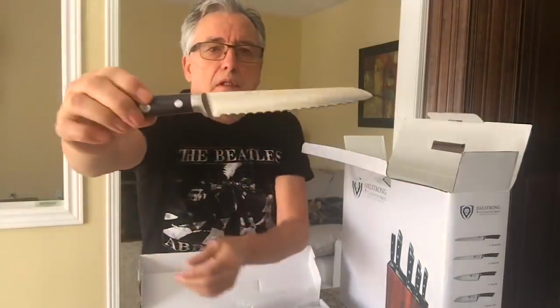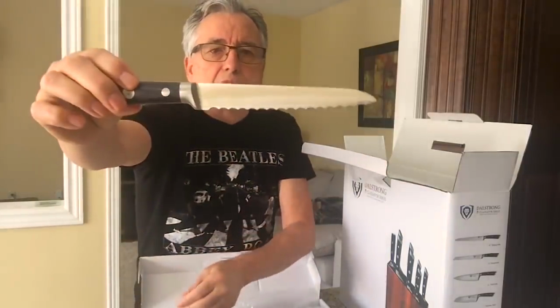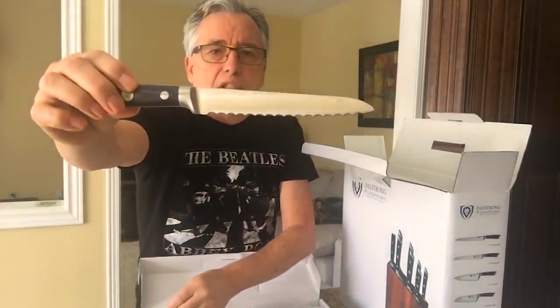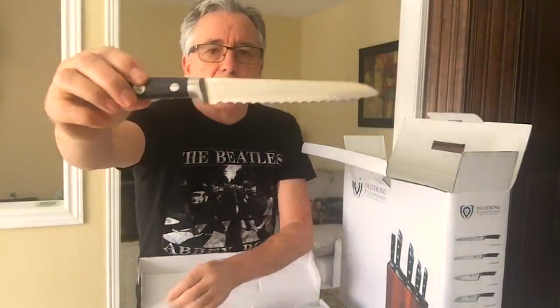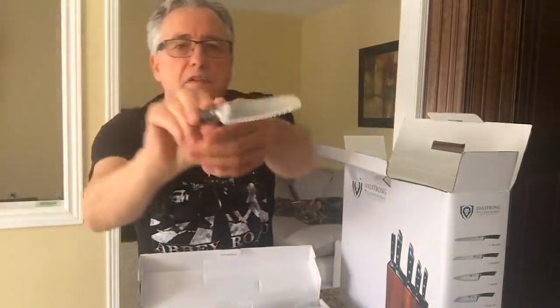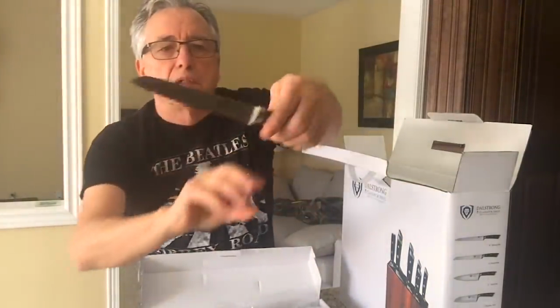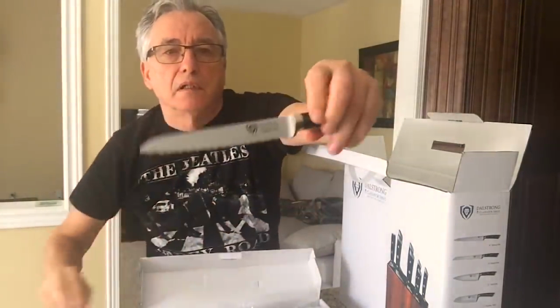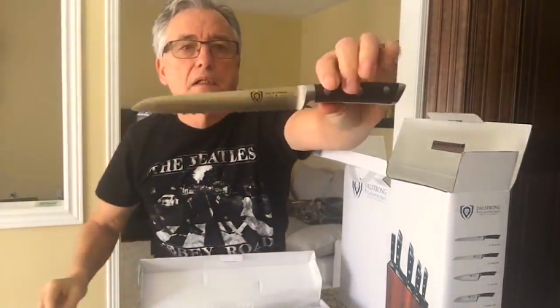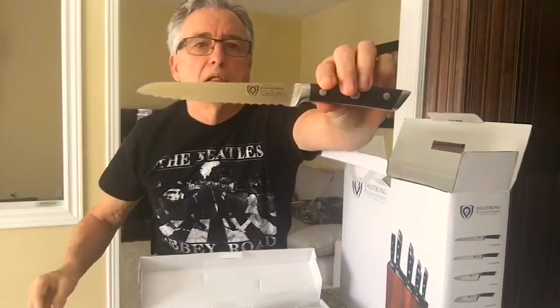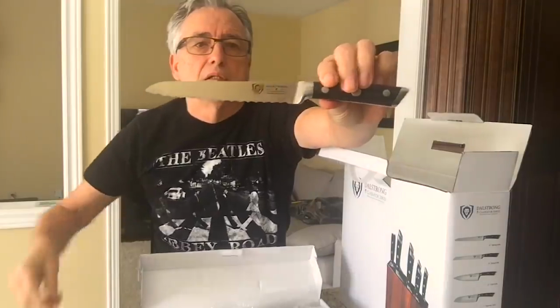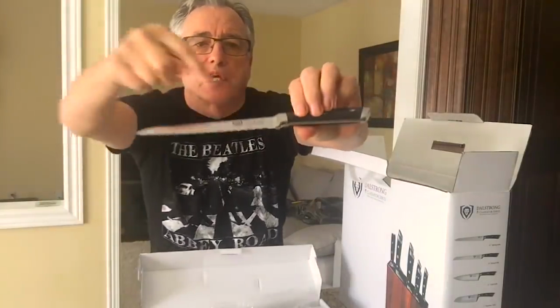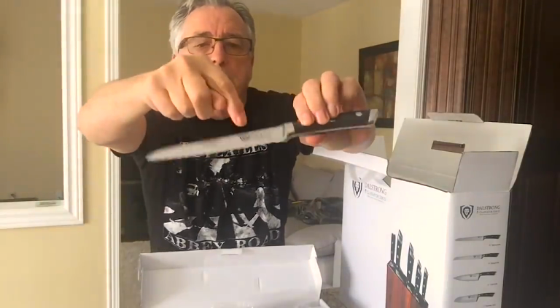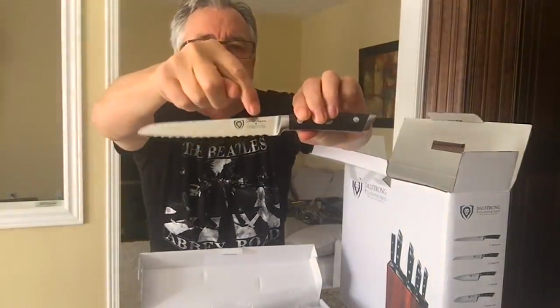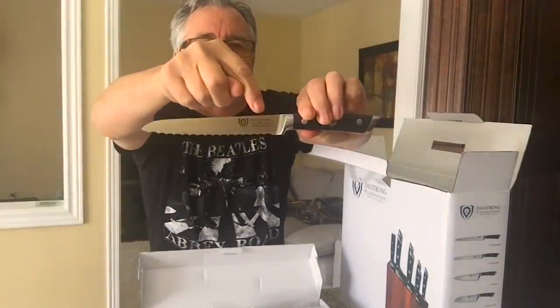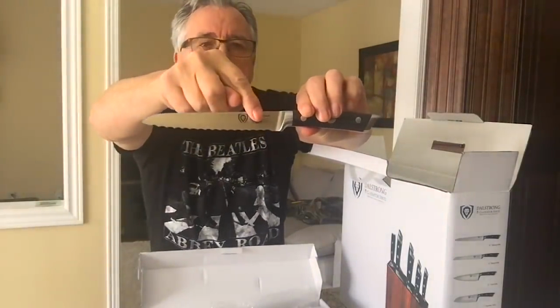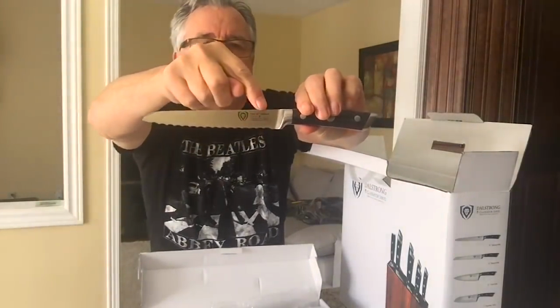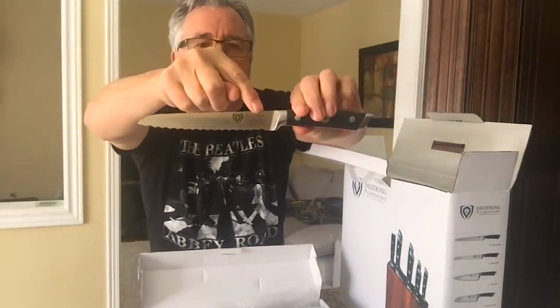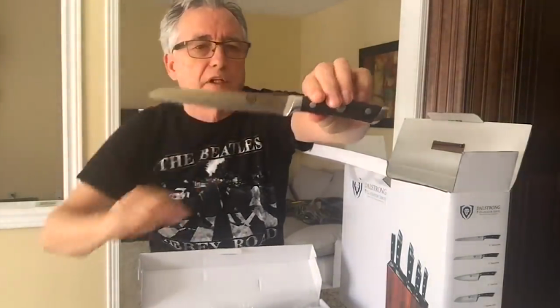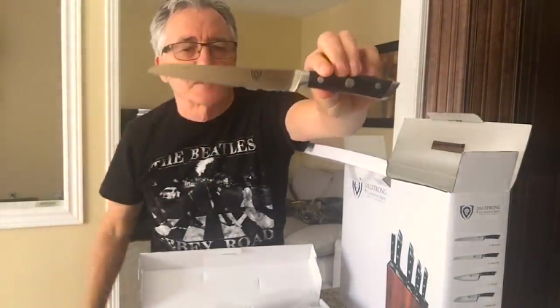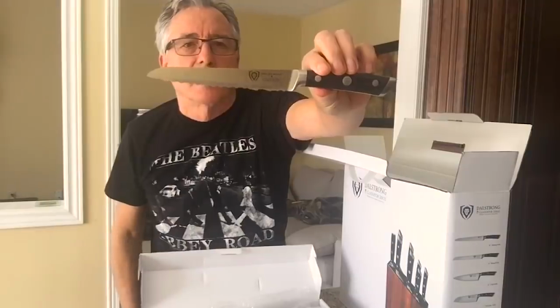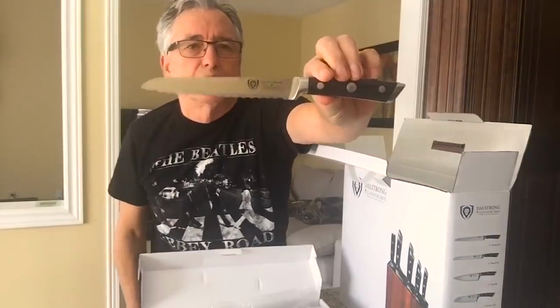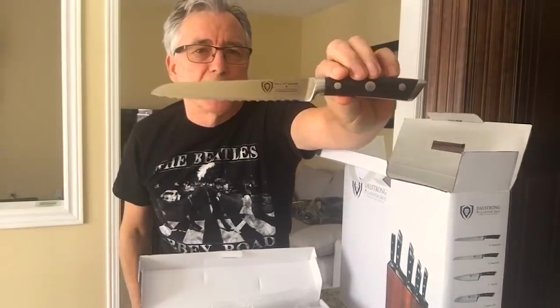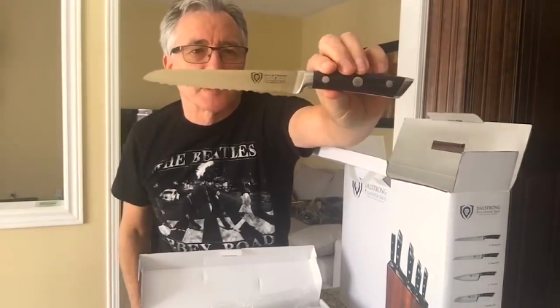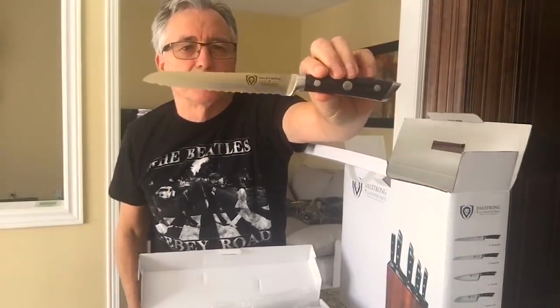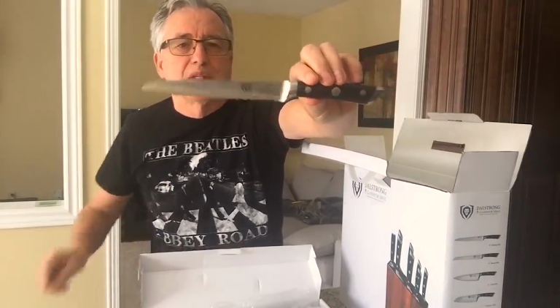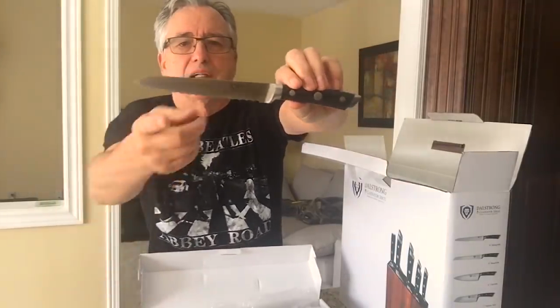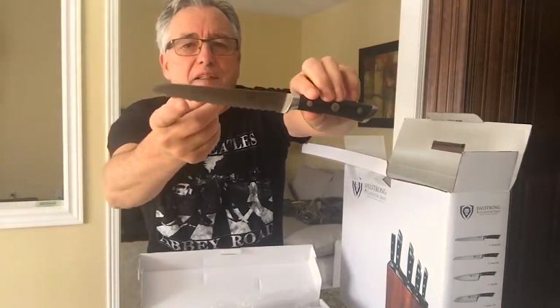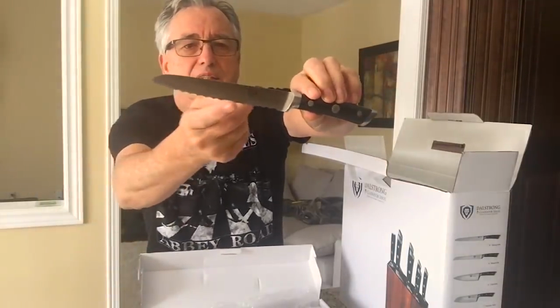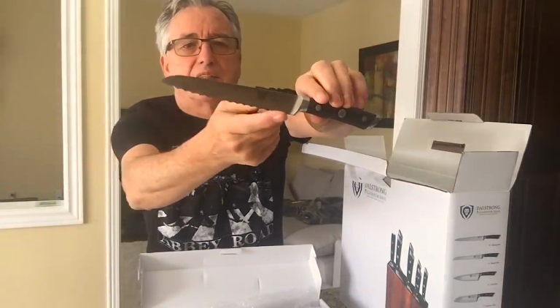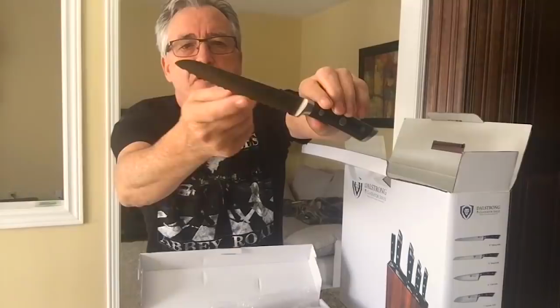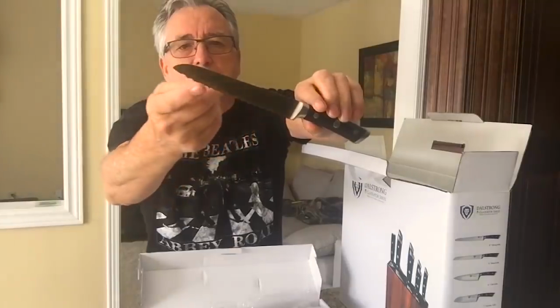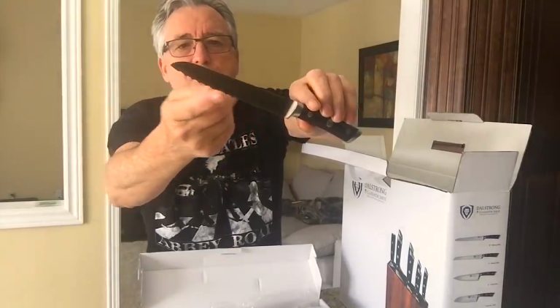And there's a nice serrated knife. Once again the DalStrong emblem with the lion on it — just really nice design. And I love those serrated edges.